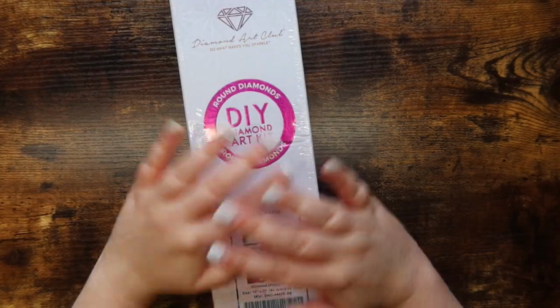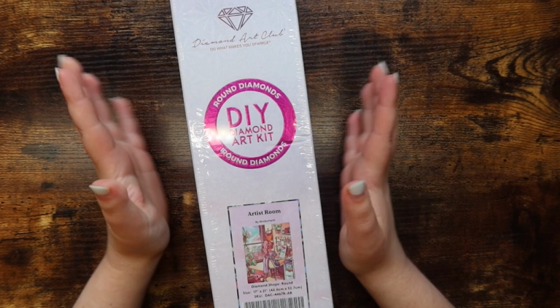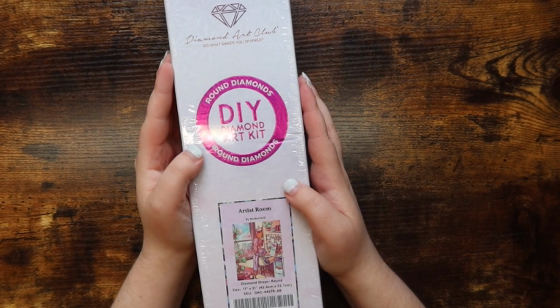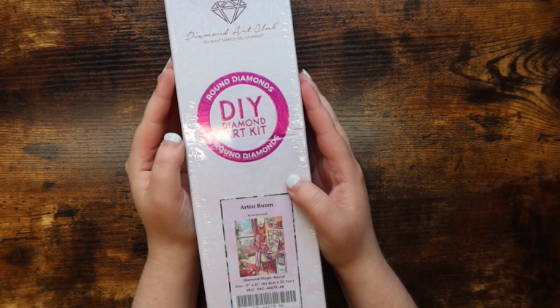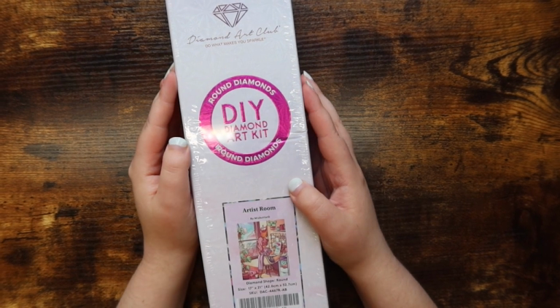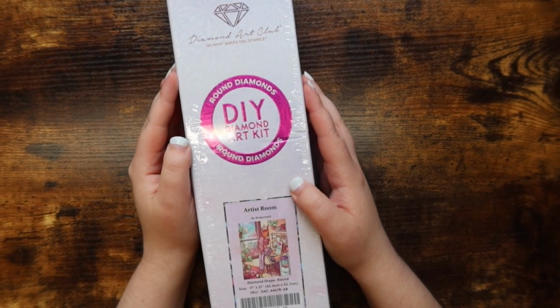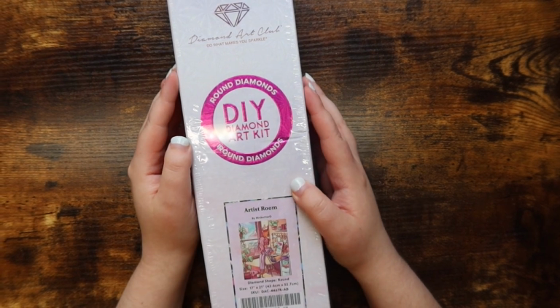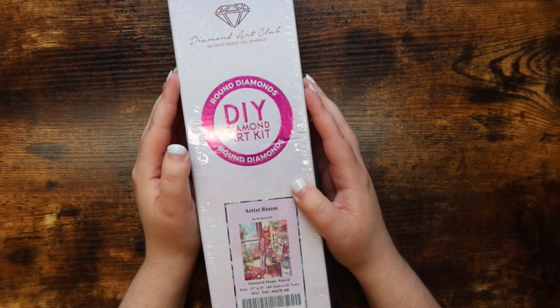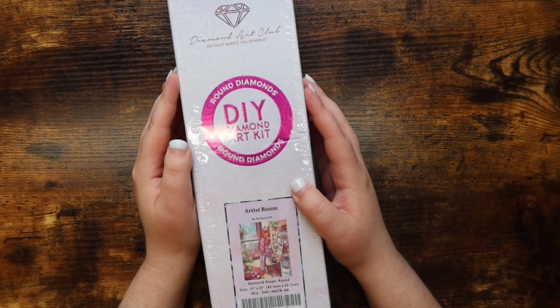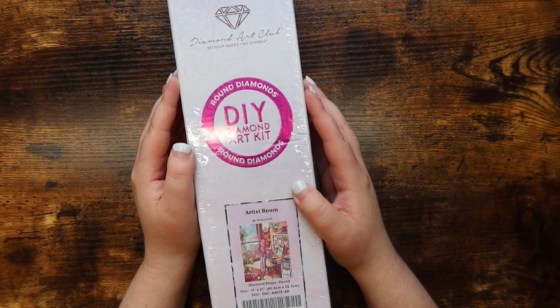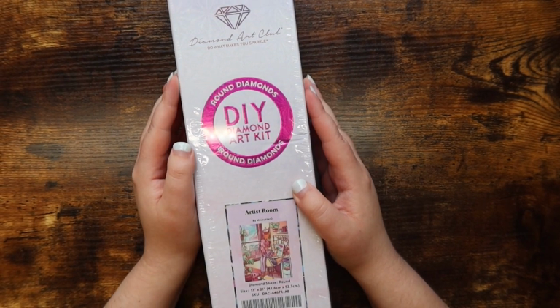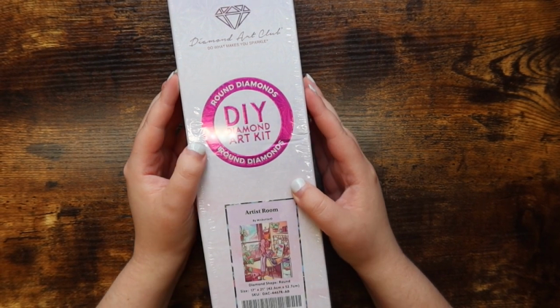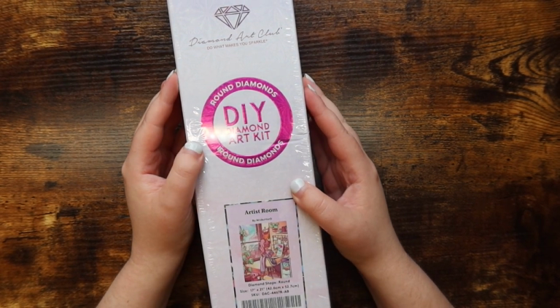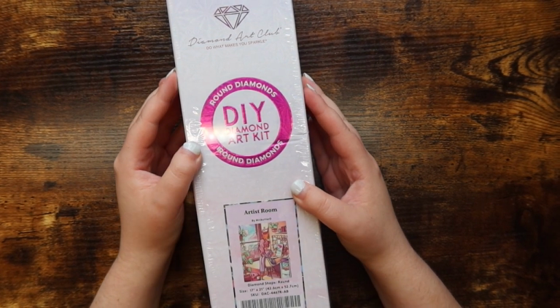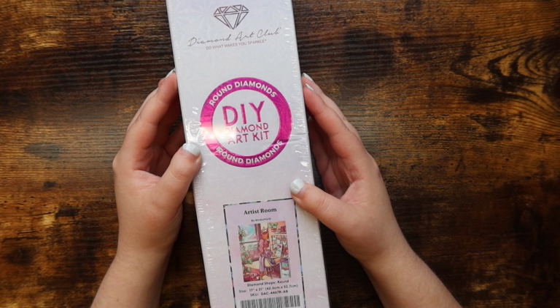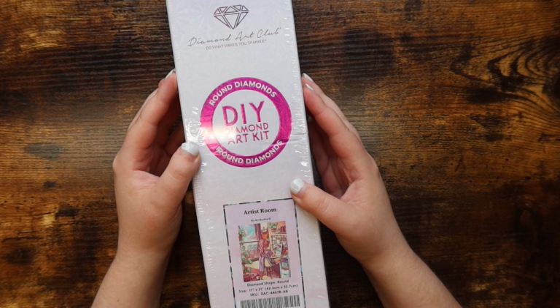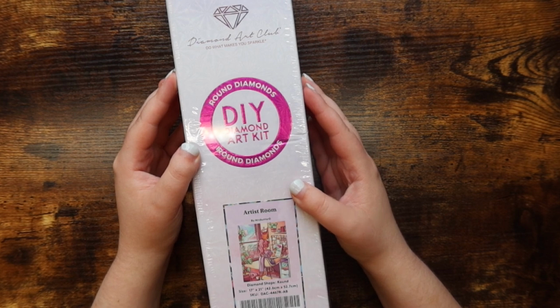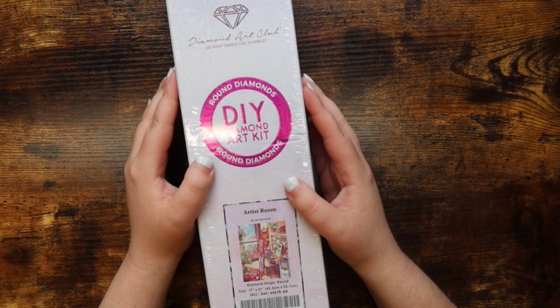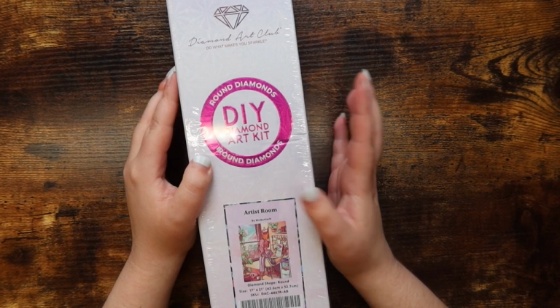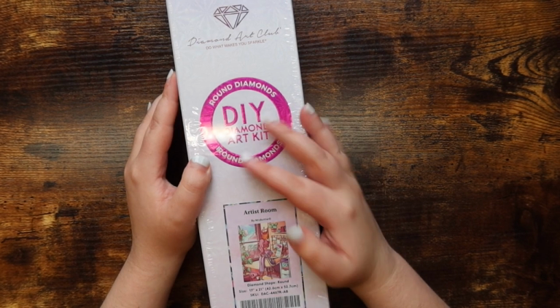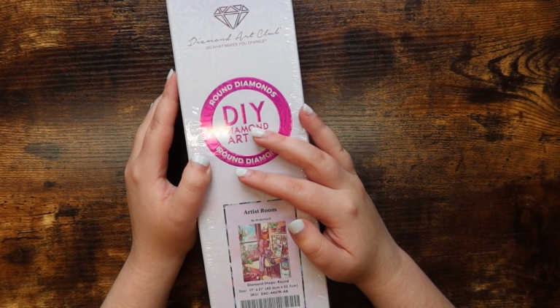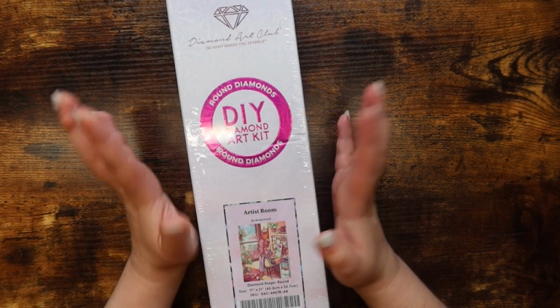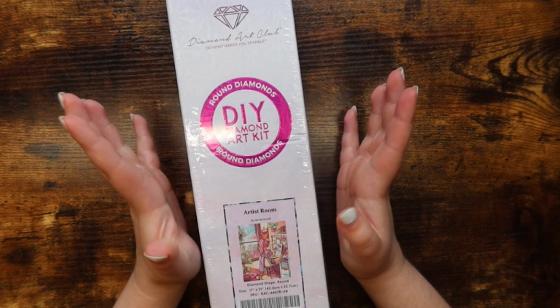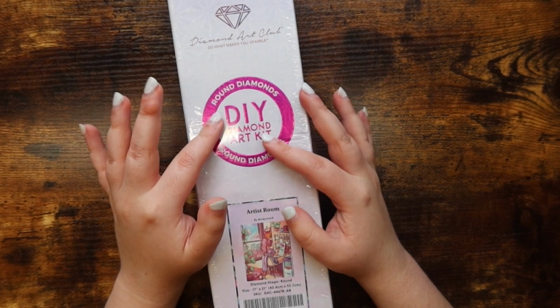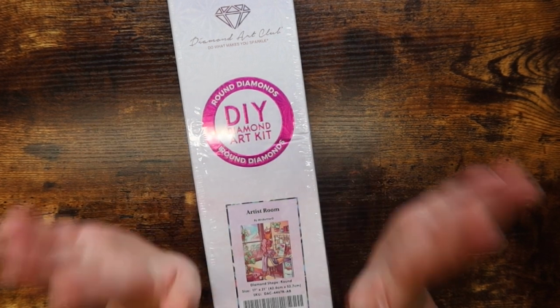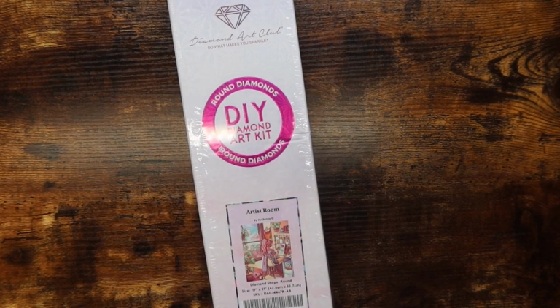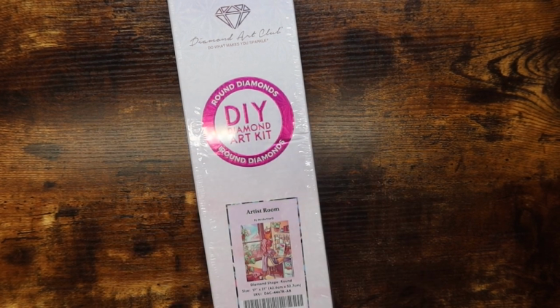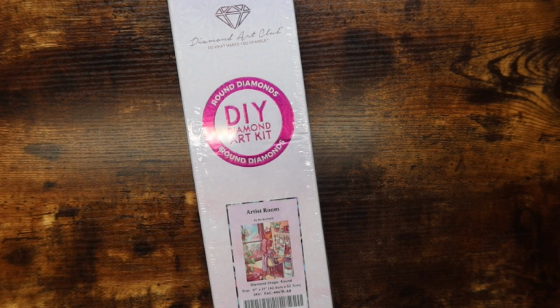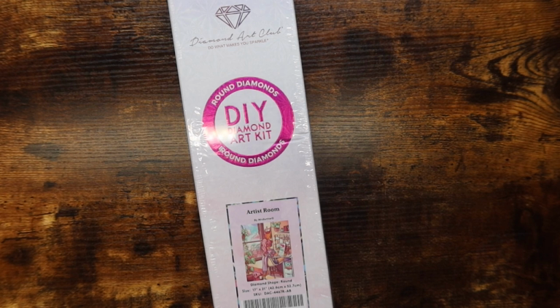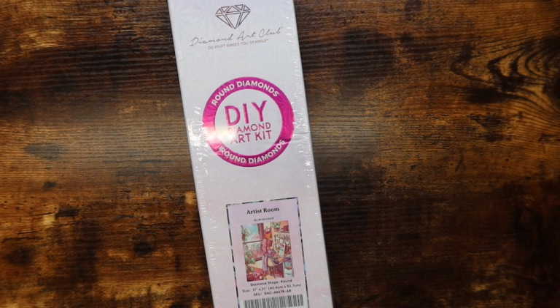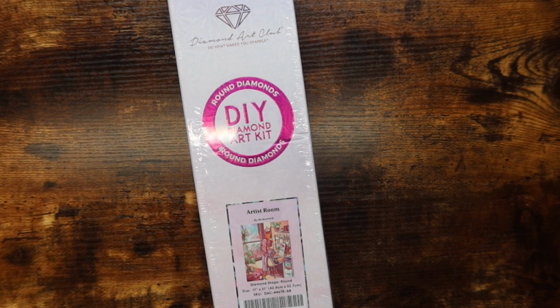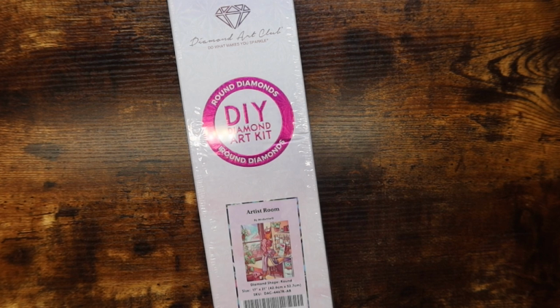Hello friends, welcome or welcome back to my channel. For those of you who are new, my name is Mikayla and I make adult coloring and diamond painting videos here on this channel. Today I have my first ever diamond painting unboxing video.